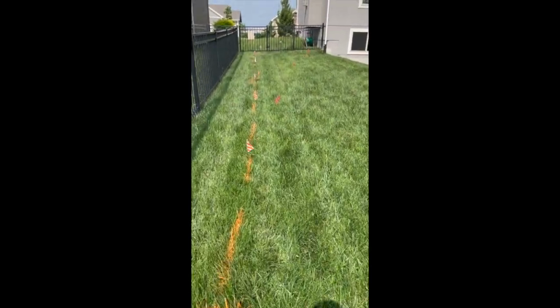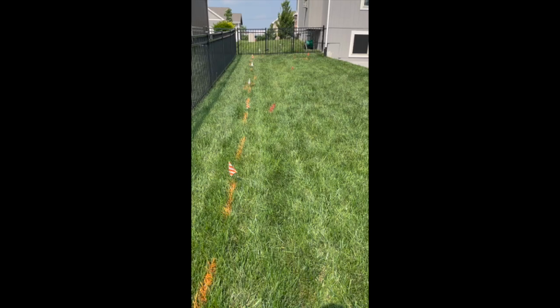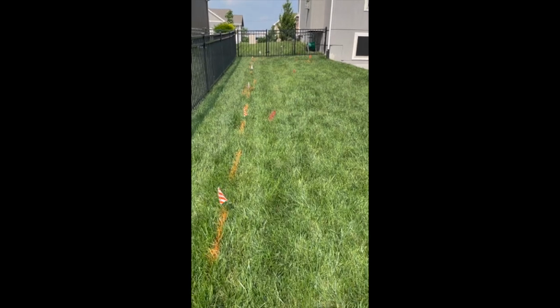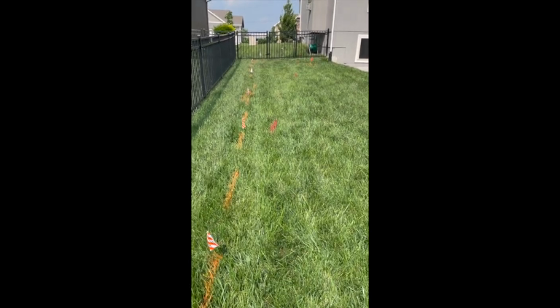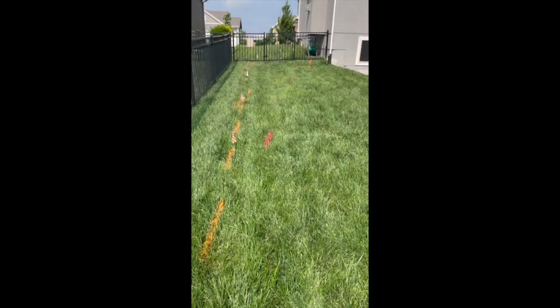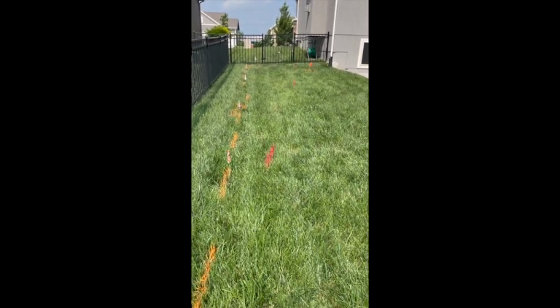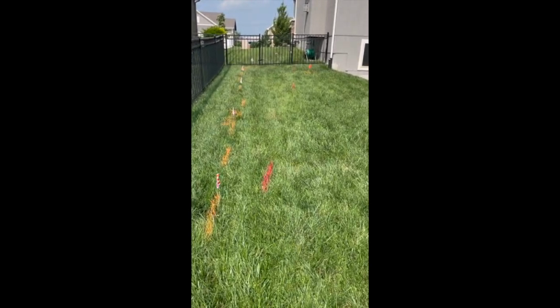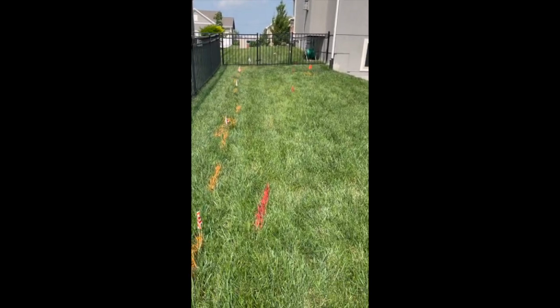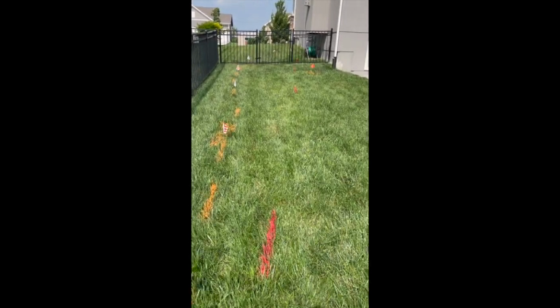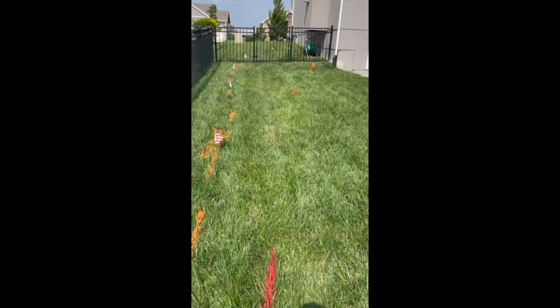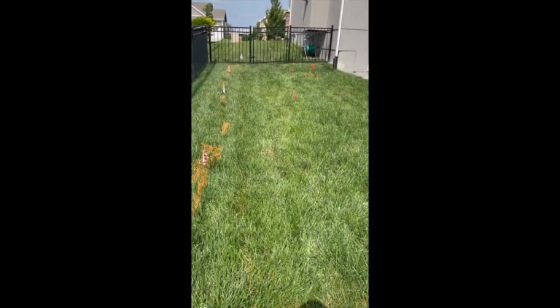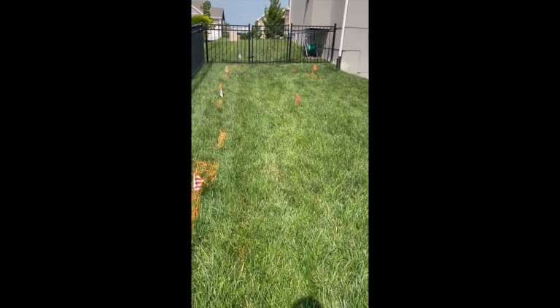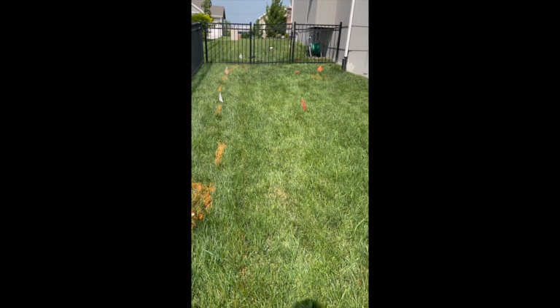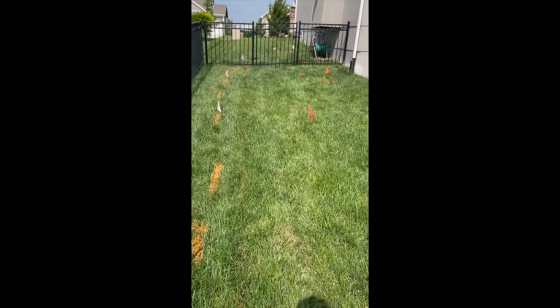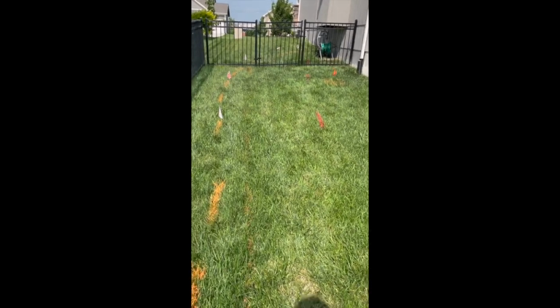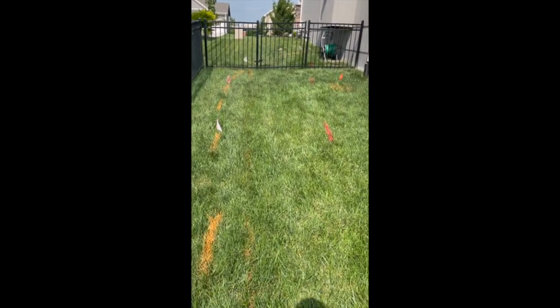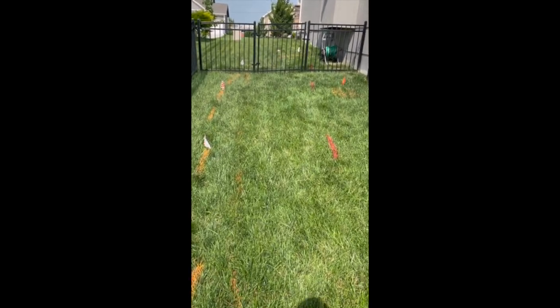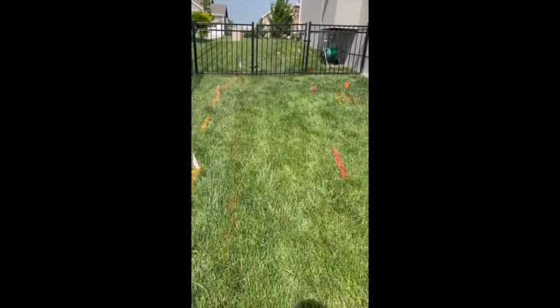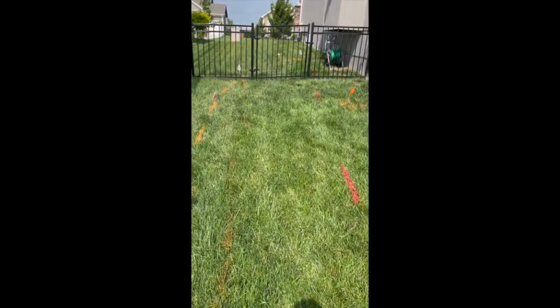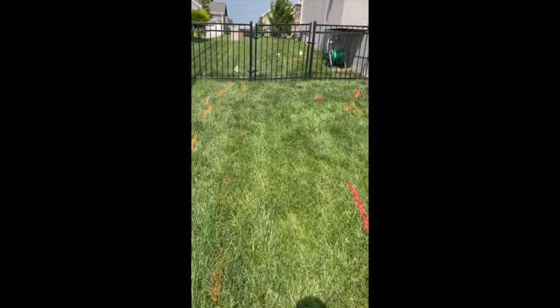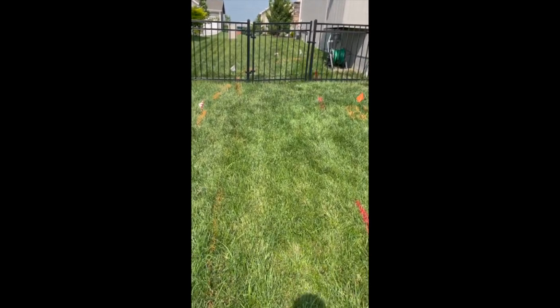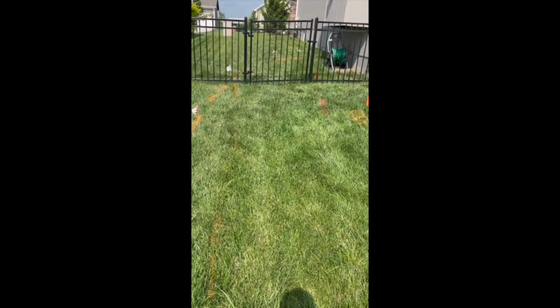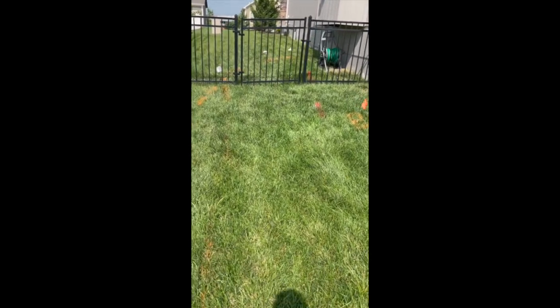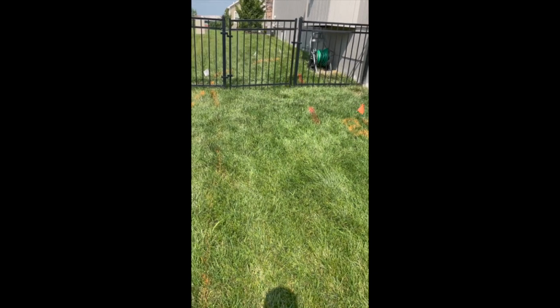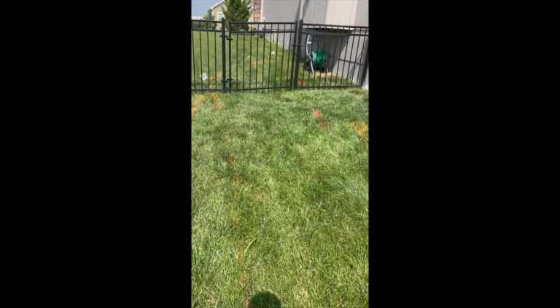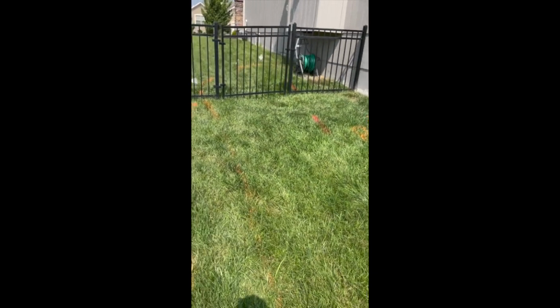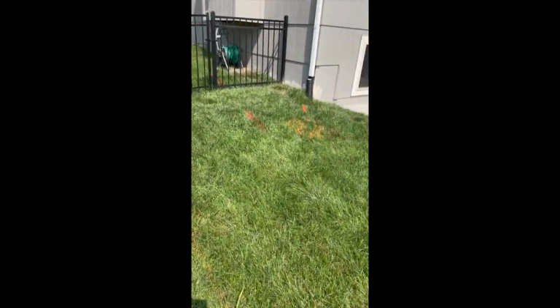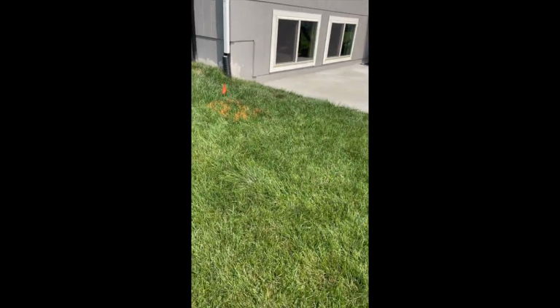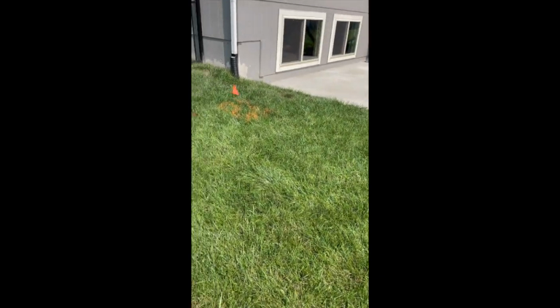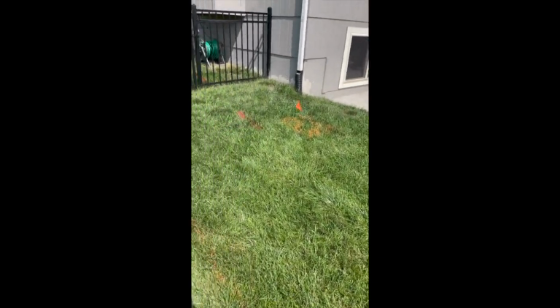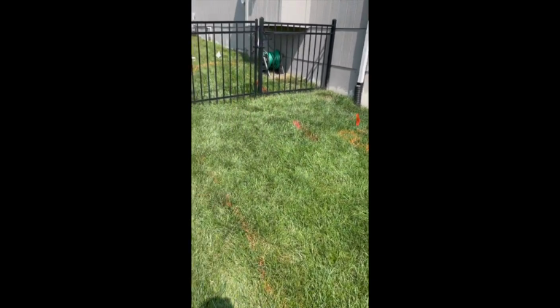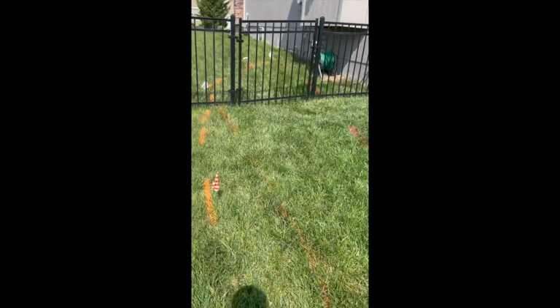Once we settled on a design, we called 811. Make sure you always call 811 before you dig — they come out and mark your lawn. The red lines are the power lines to the house. I confirmed that those were deep enough that they wouldn't be an issue, because the extended patio will end up covering up those power lines.